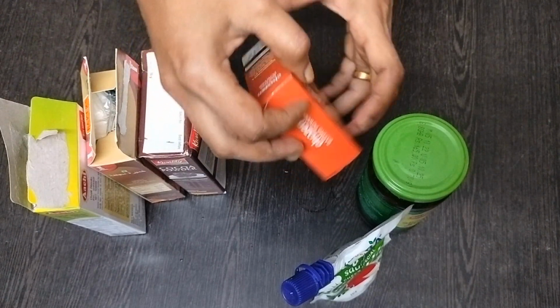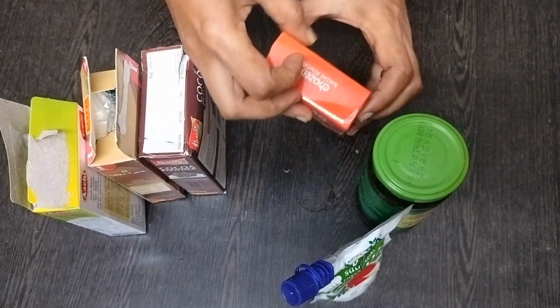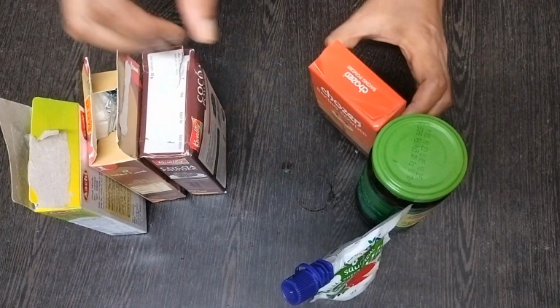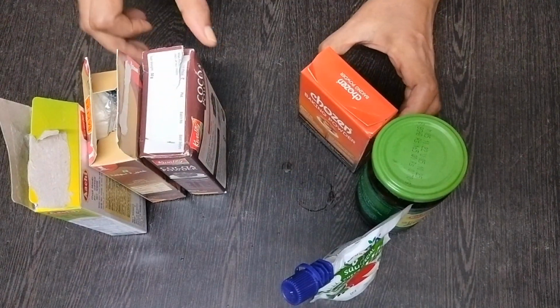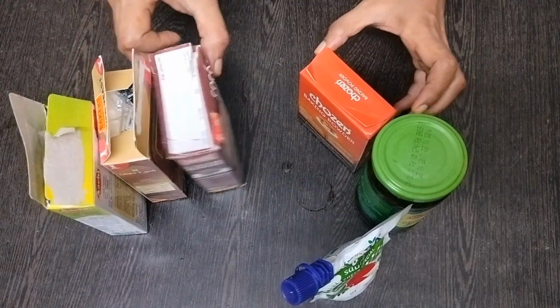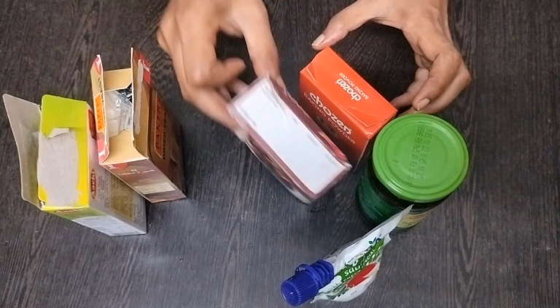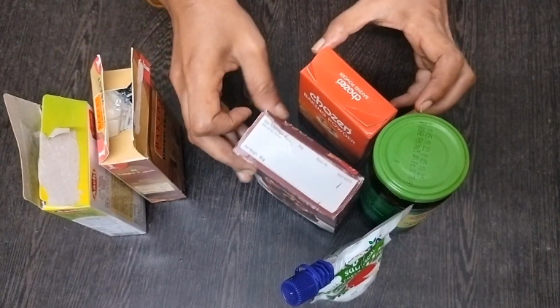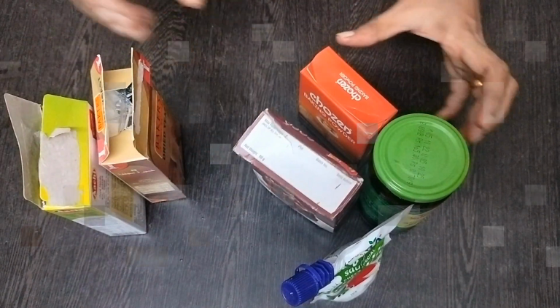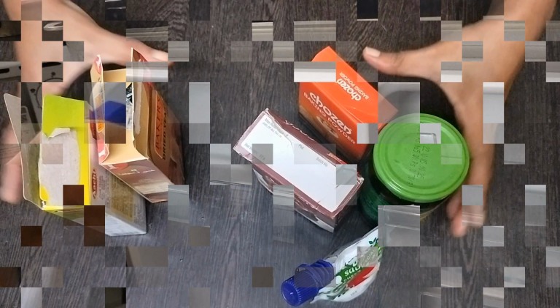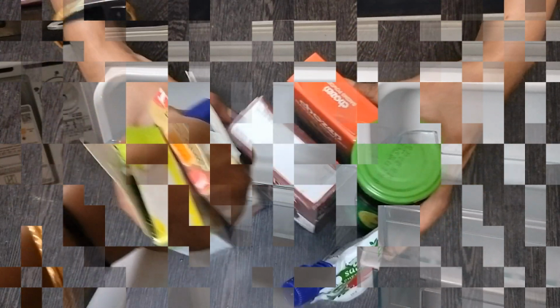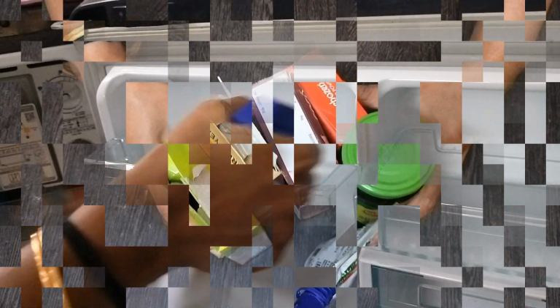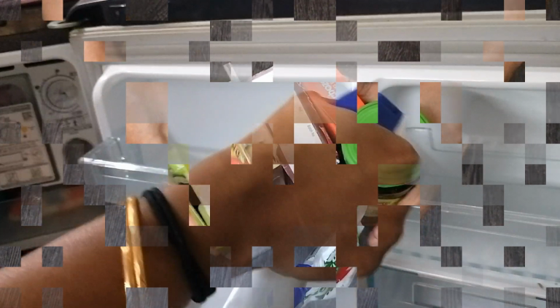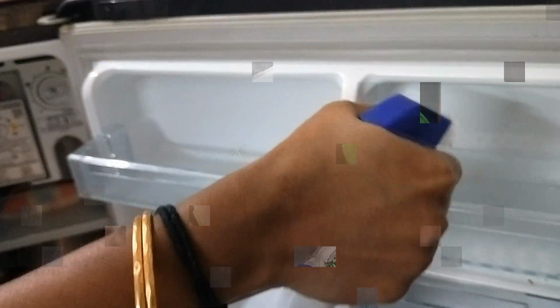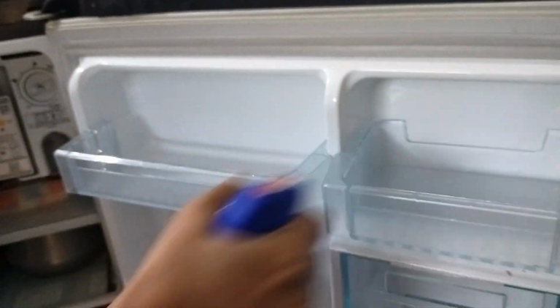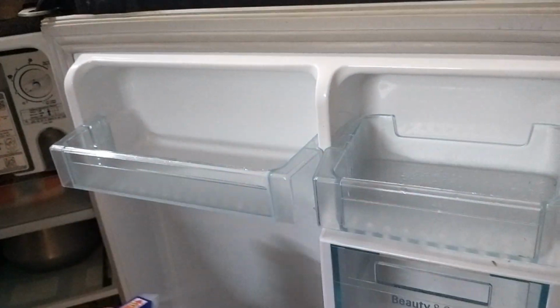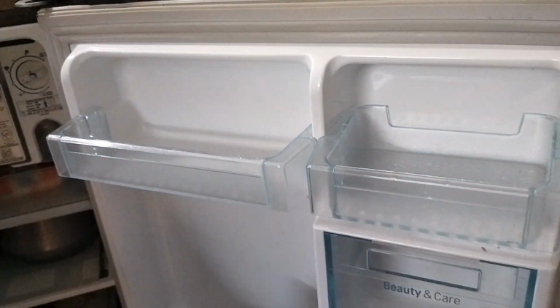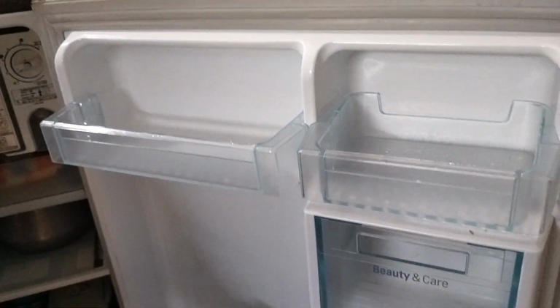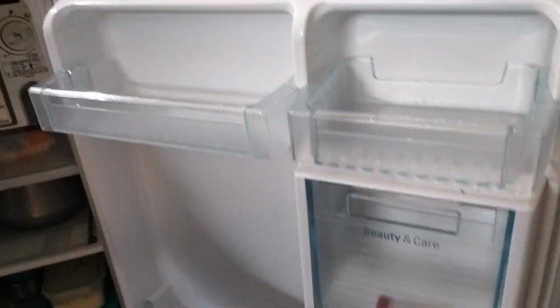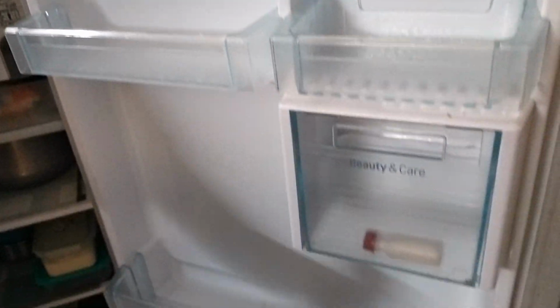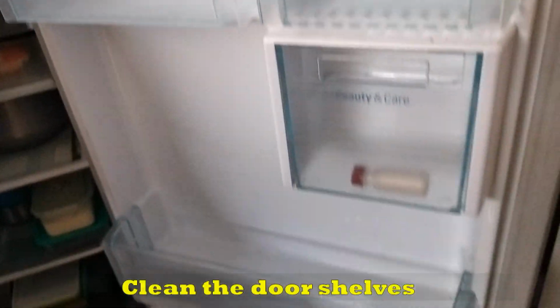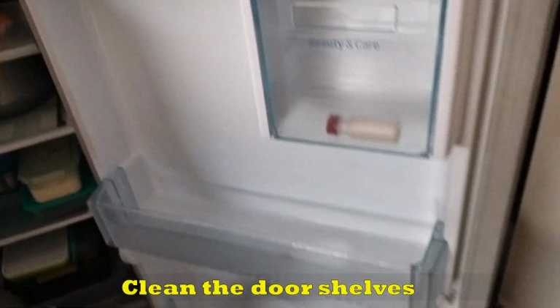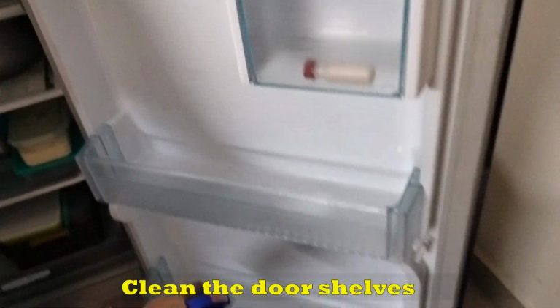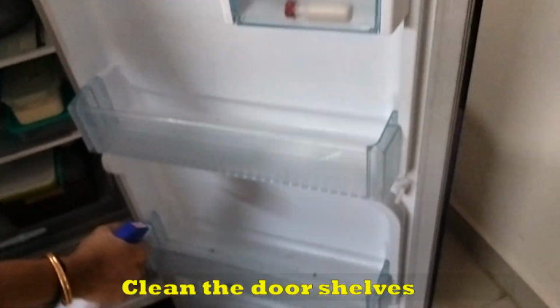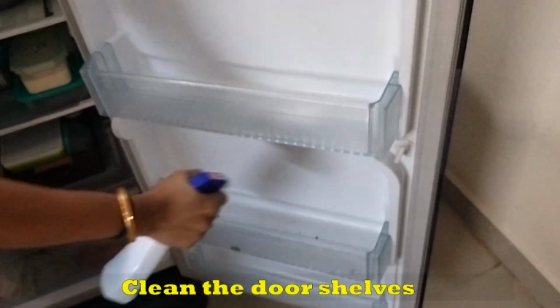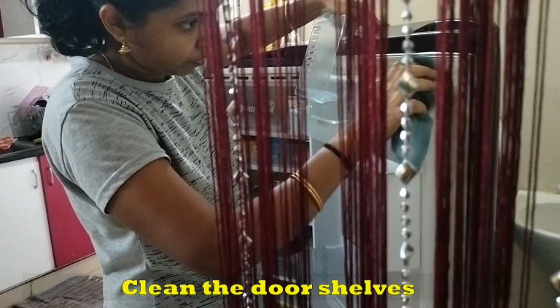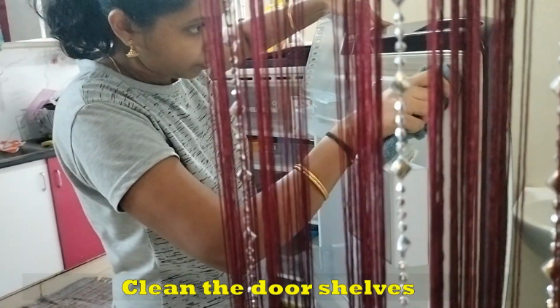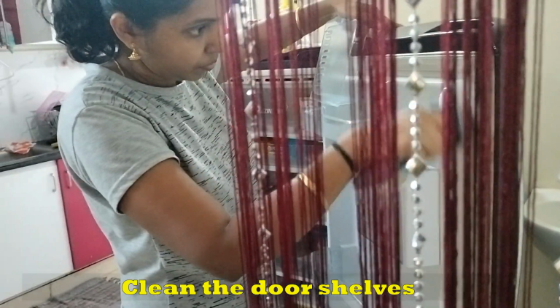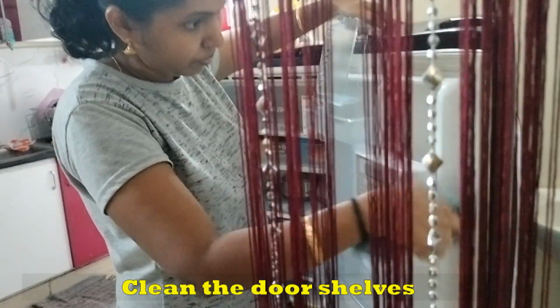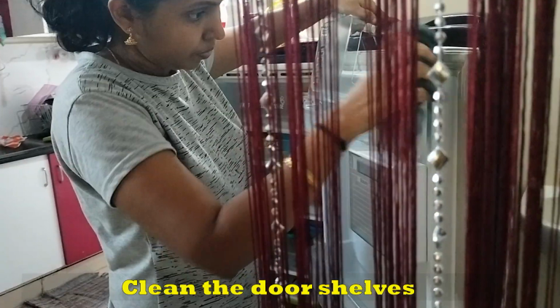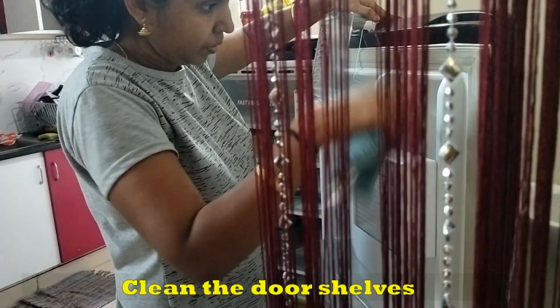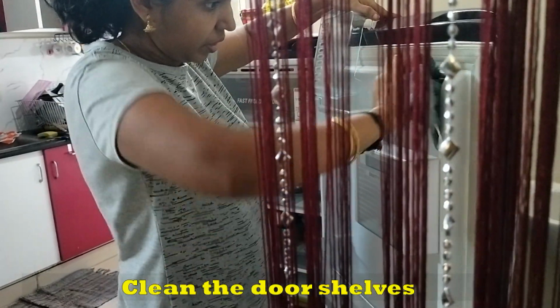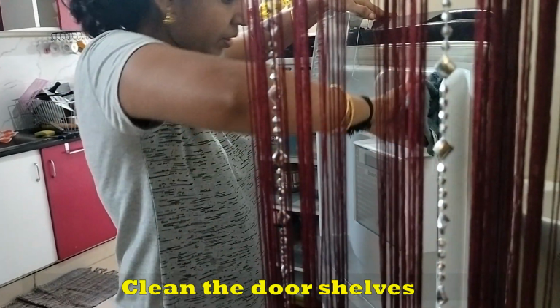Let's clean the fridge door. We will clean the door space with the cleaning solution.